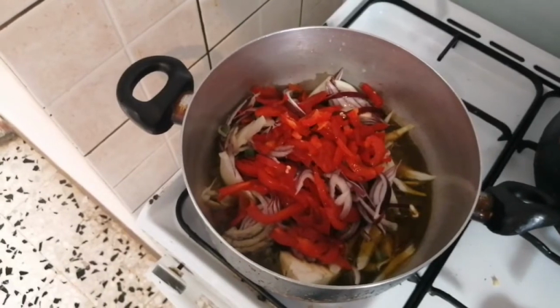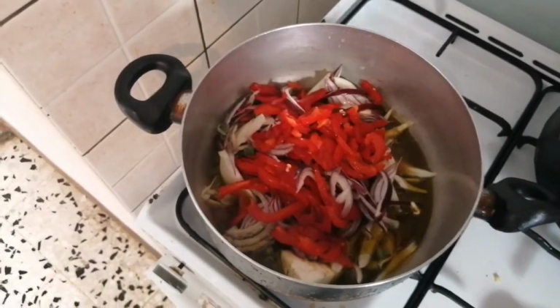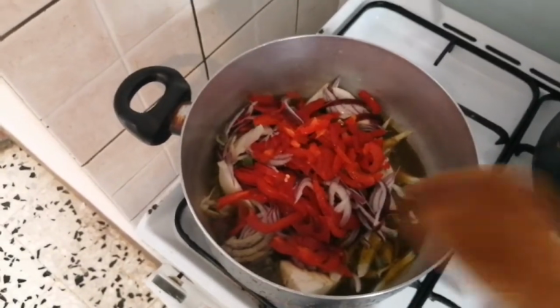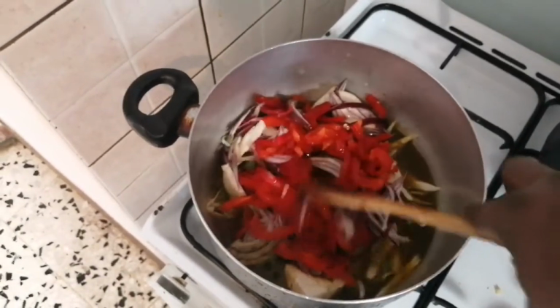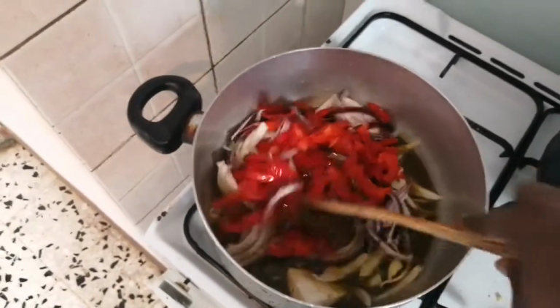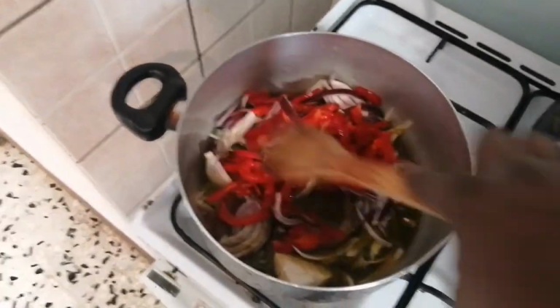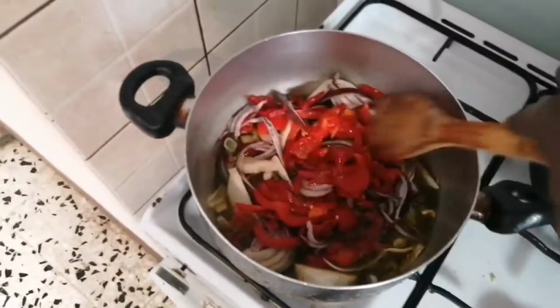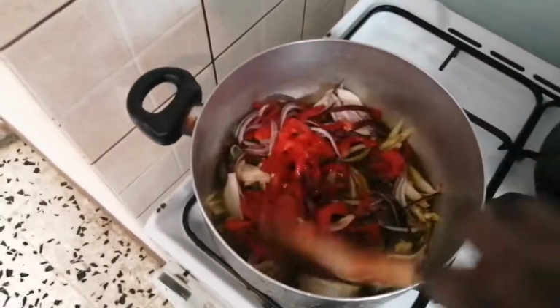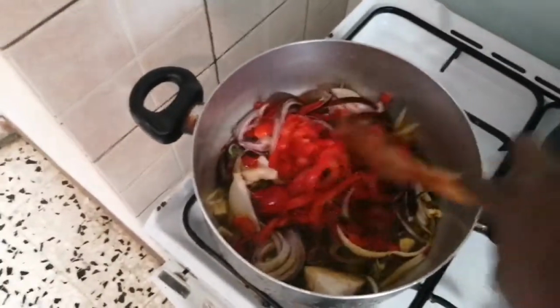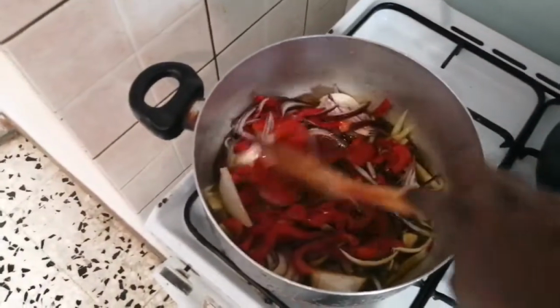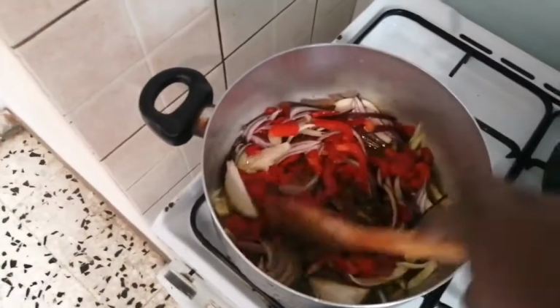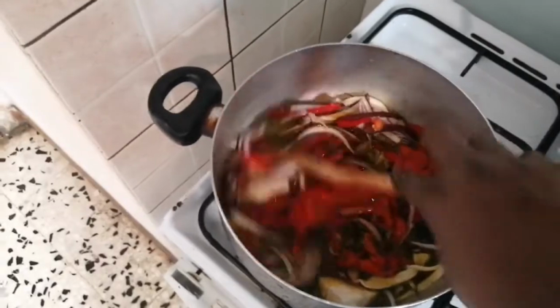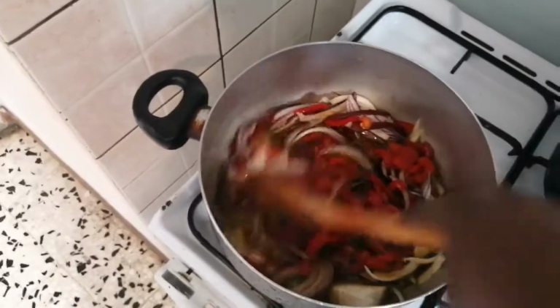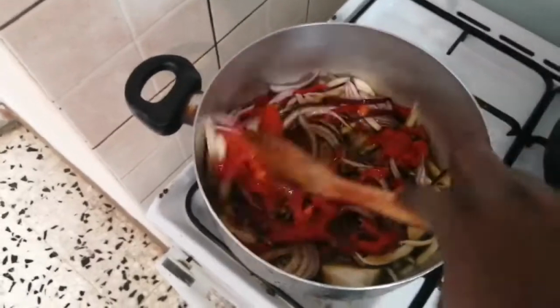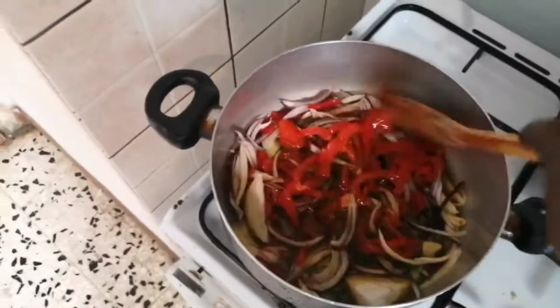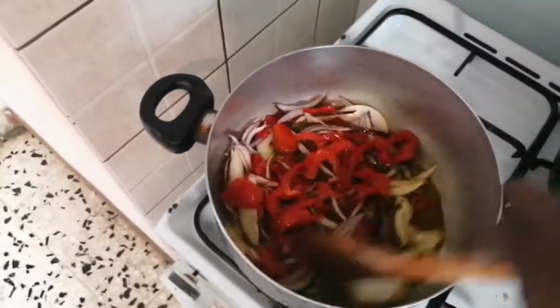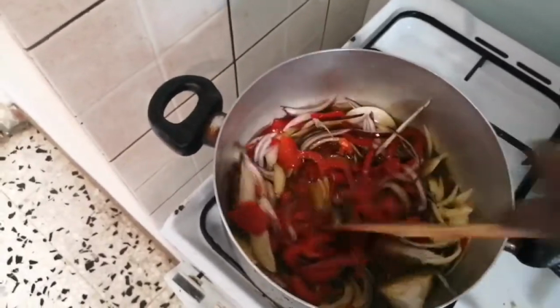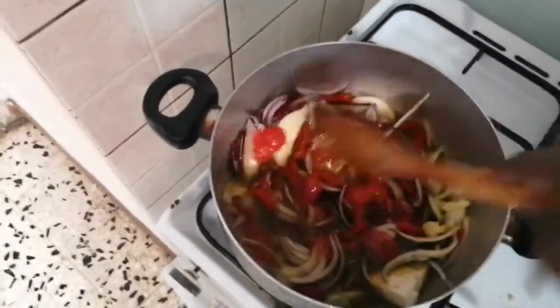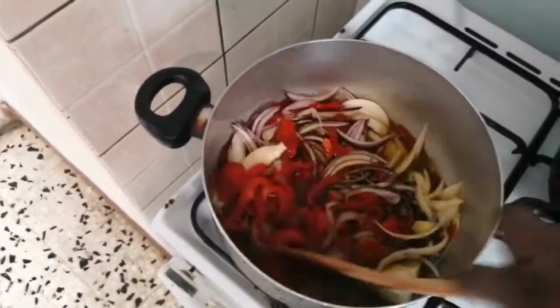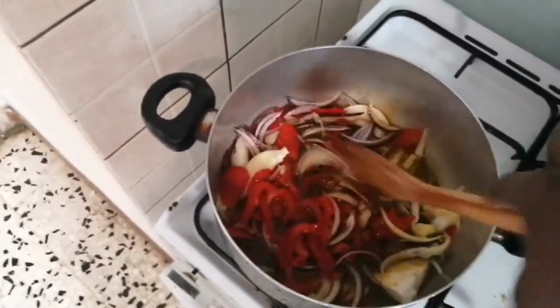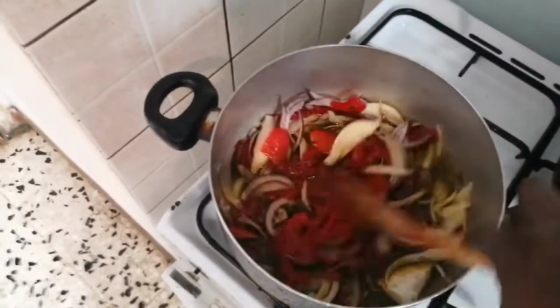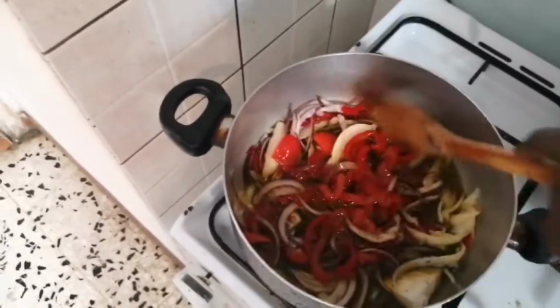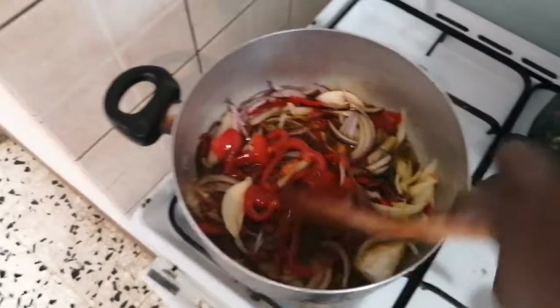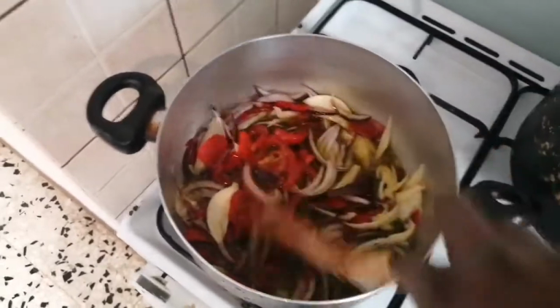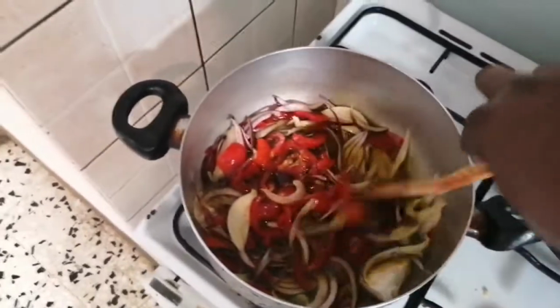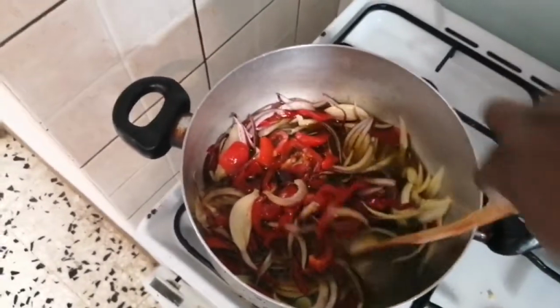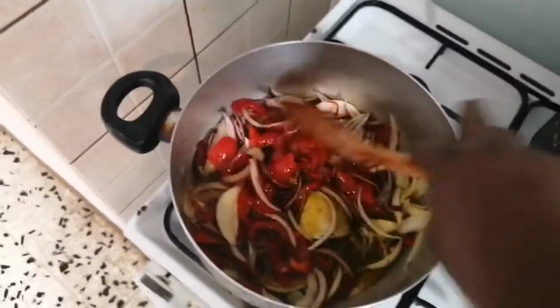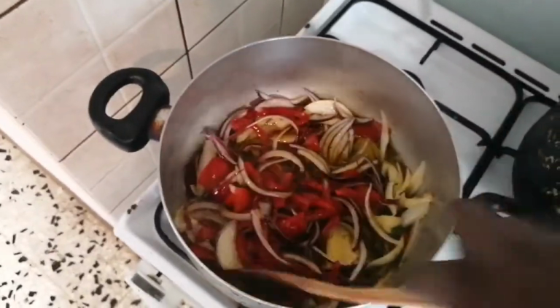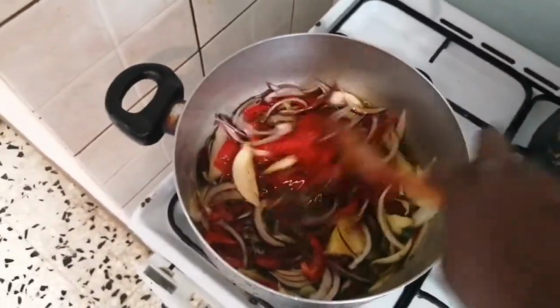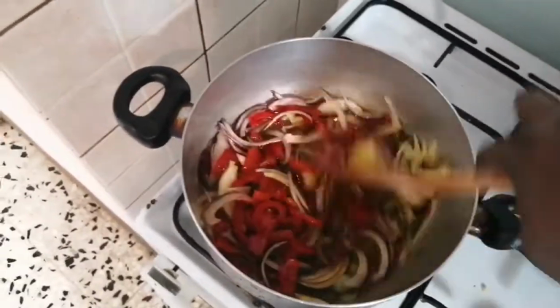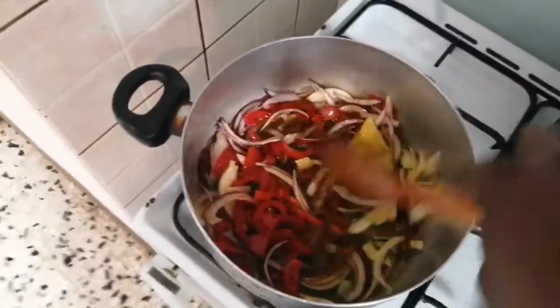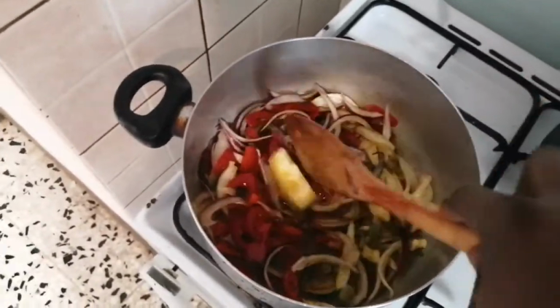Spring onion, colored onion, and my bell pepper. We are going to allow this to cook for at least three to five minutes.